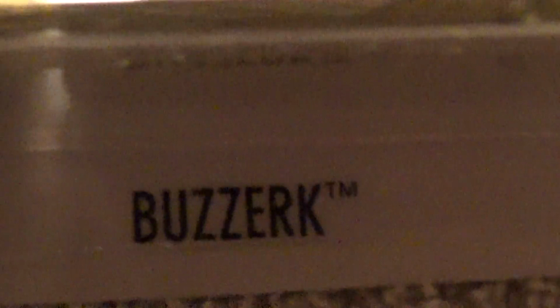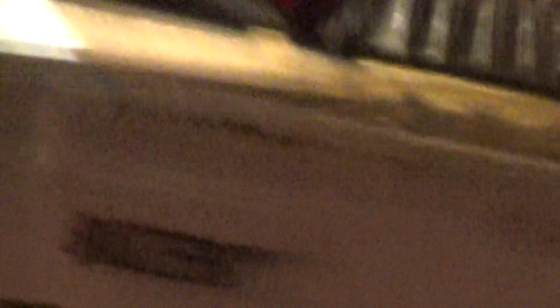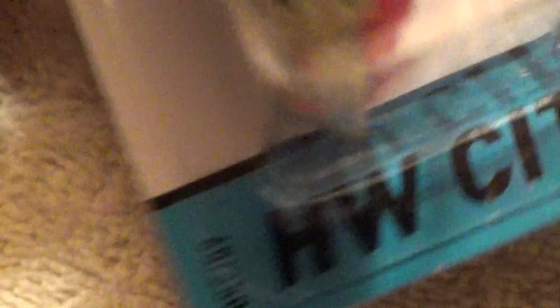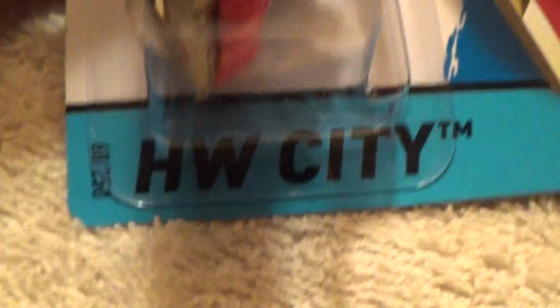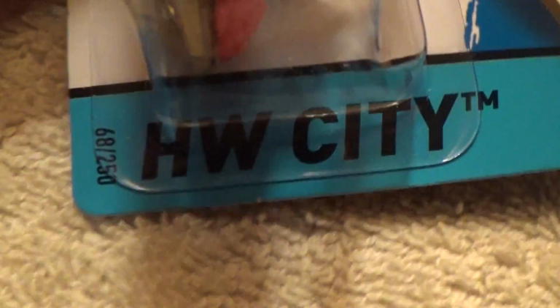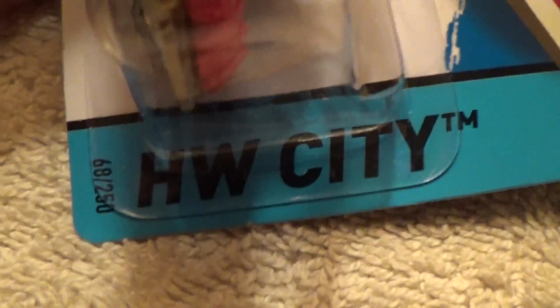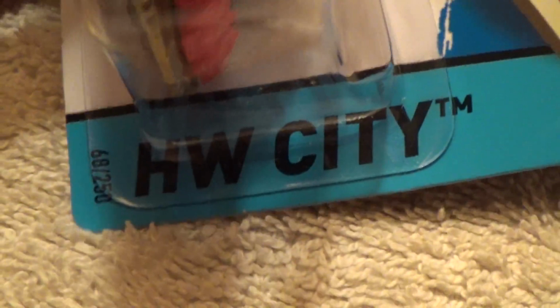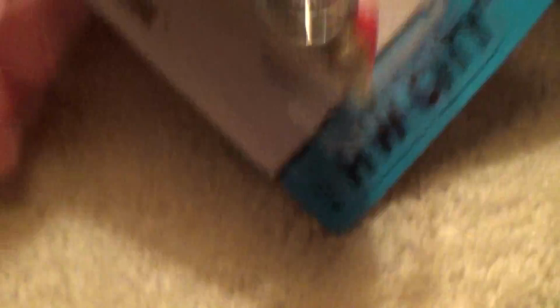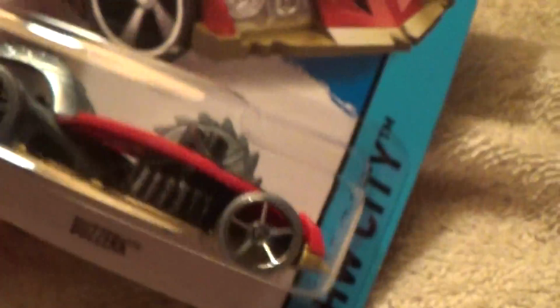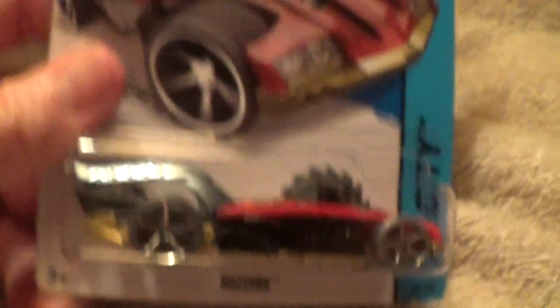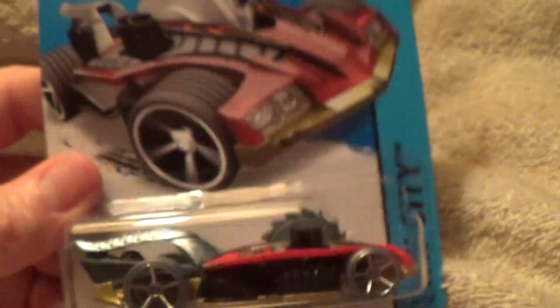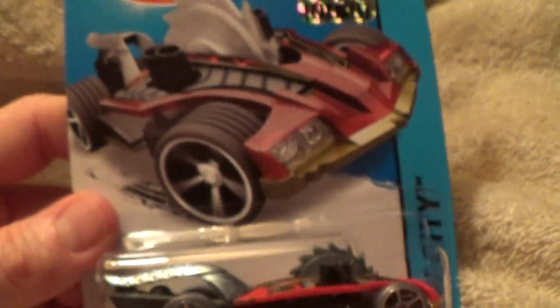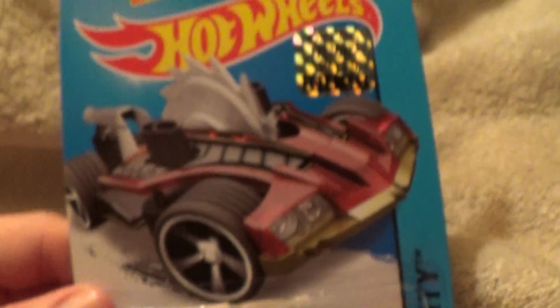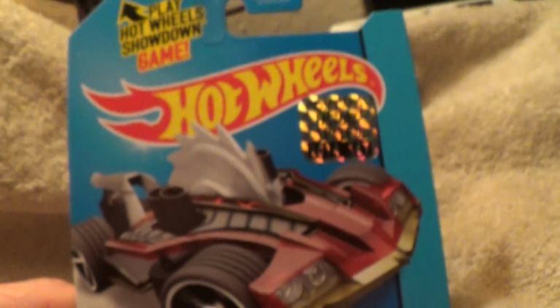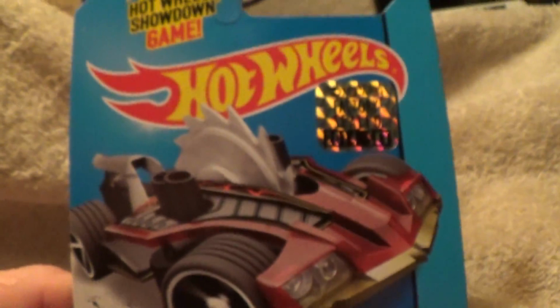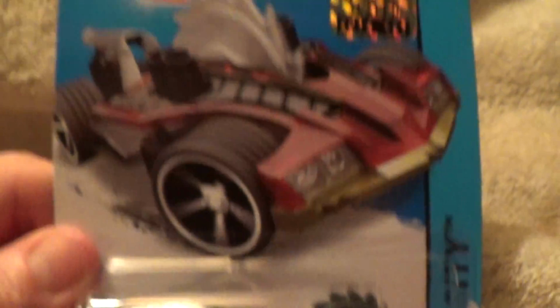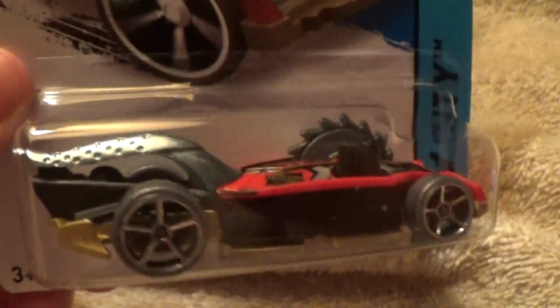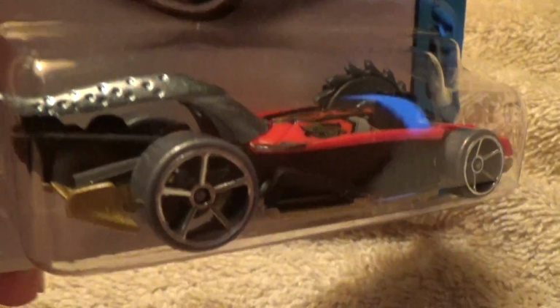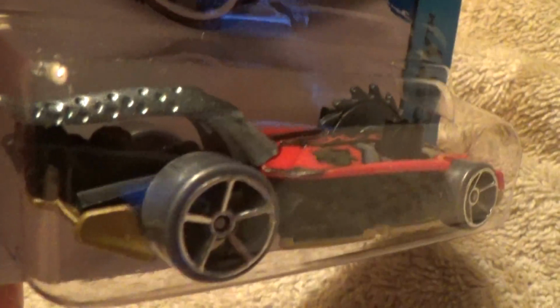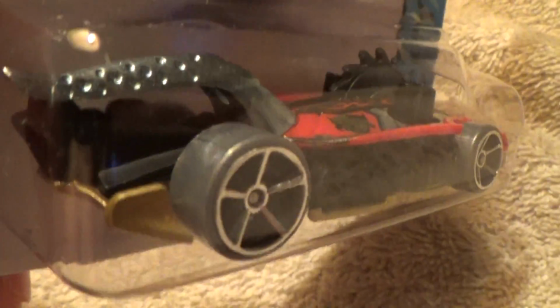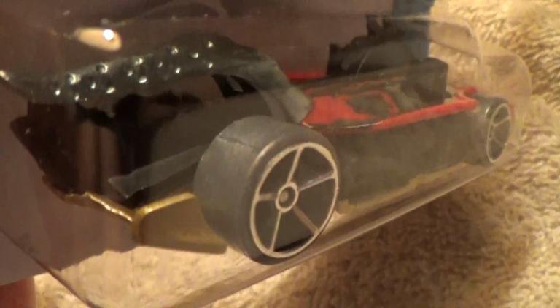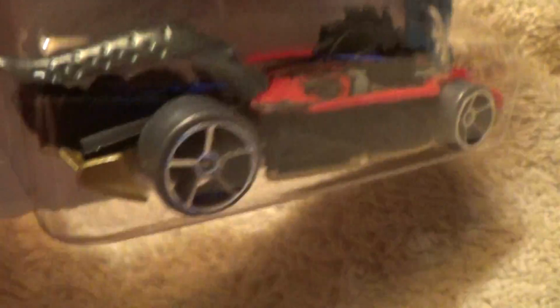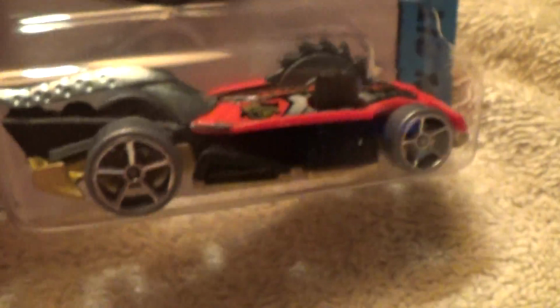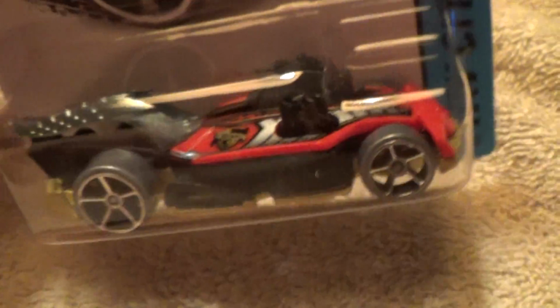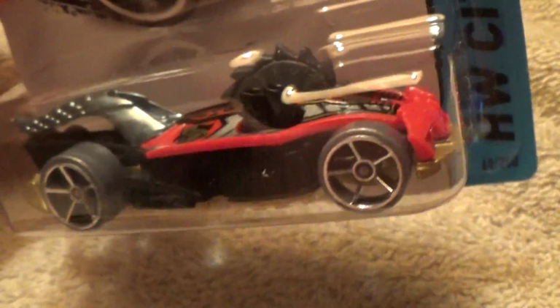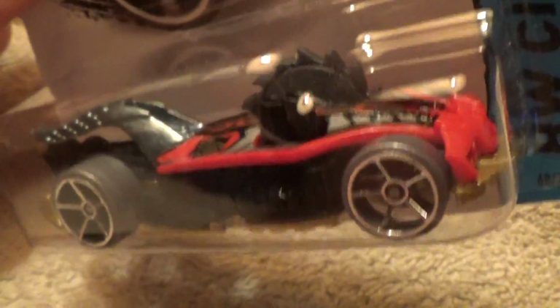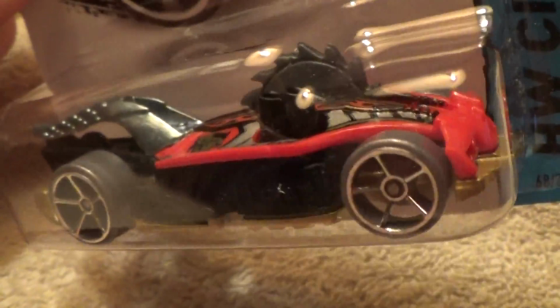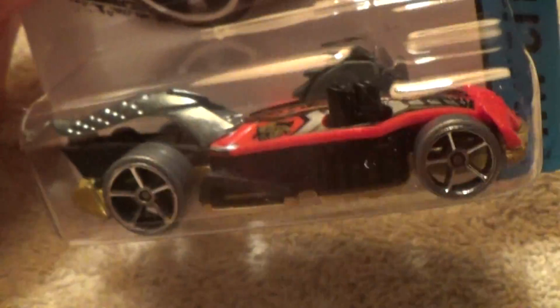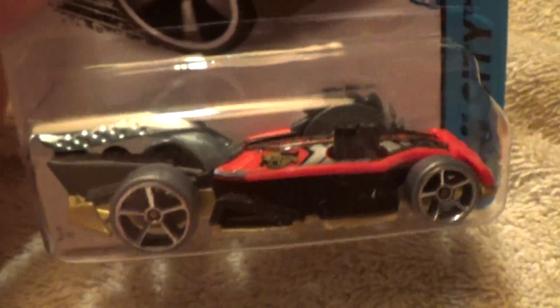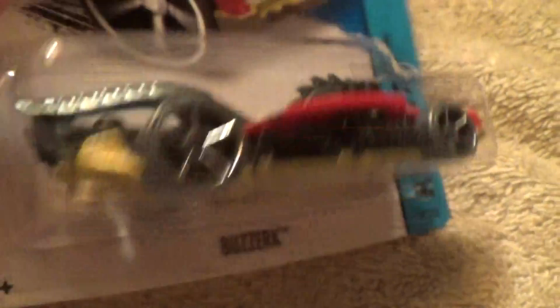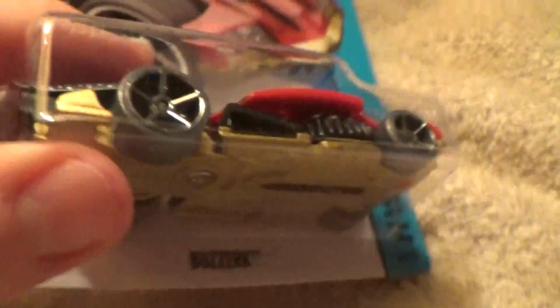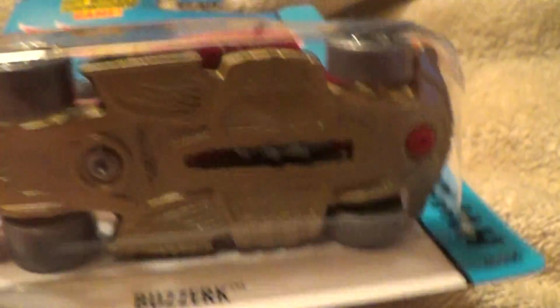Buzzerk — HW City. They sure did come out with a lot of mix variations for this year. This is the red Buzzerk one.